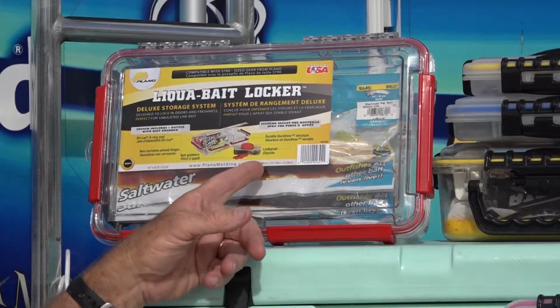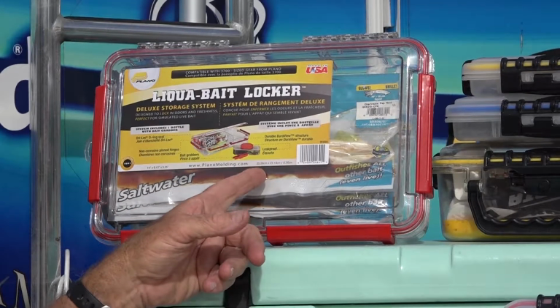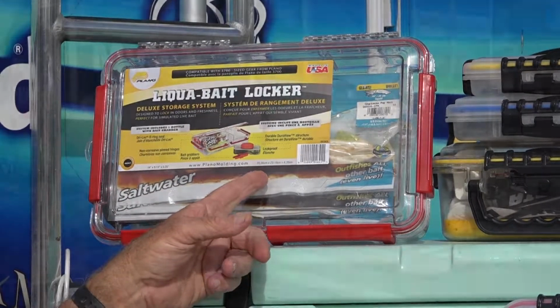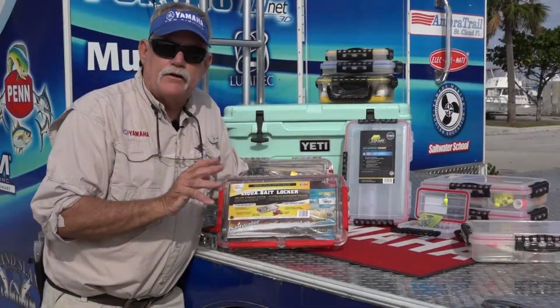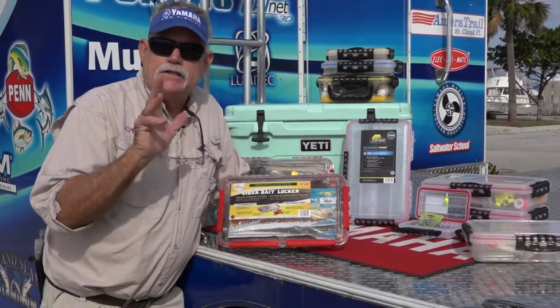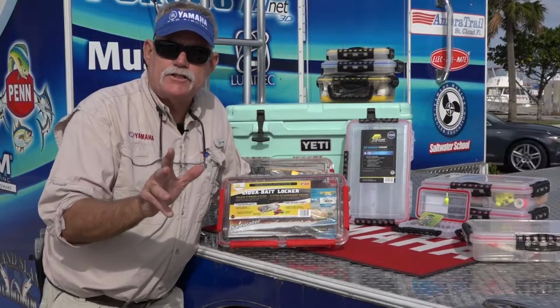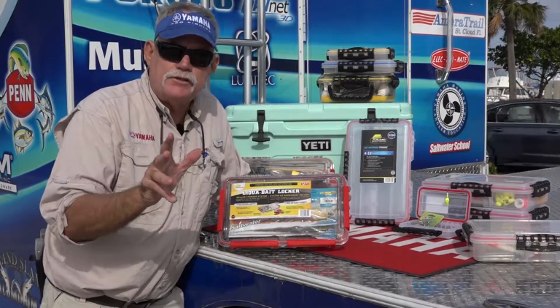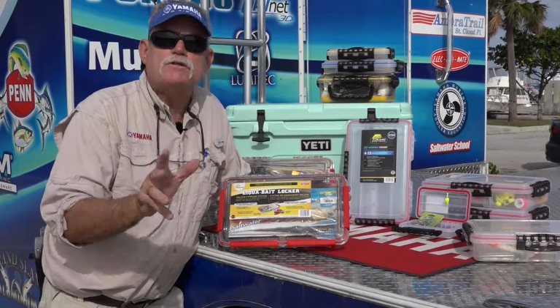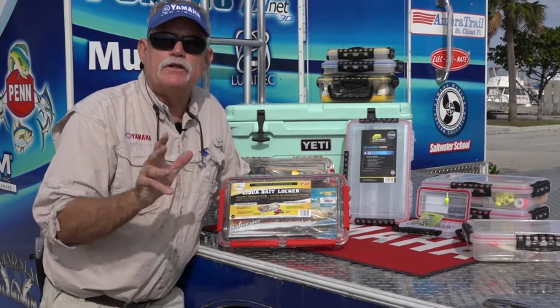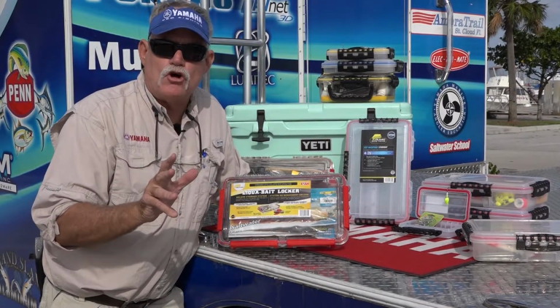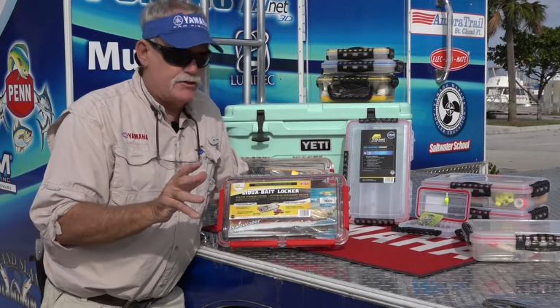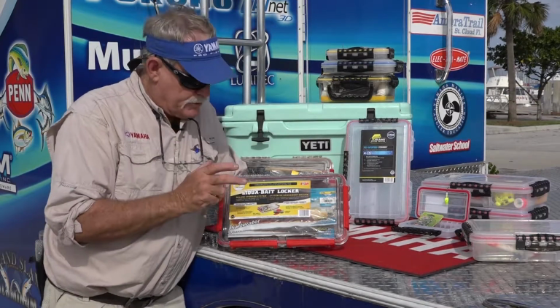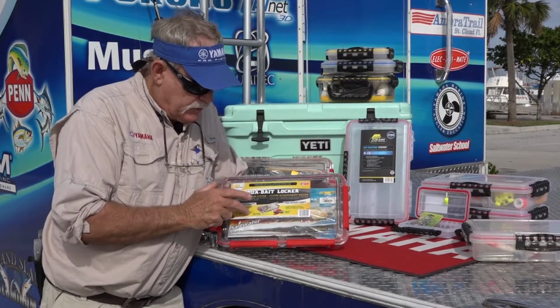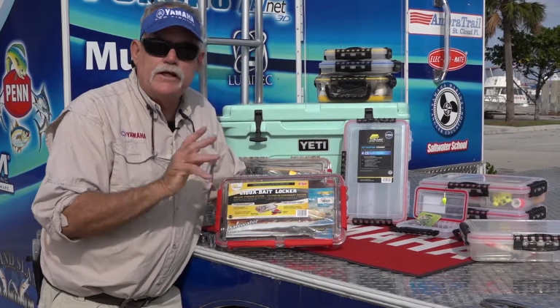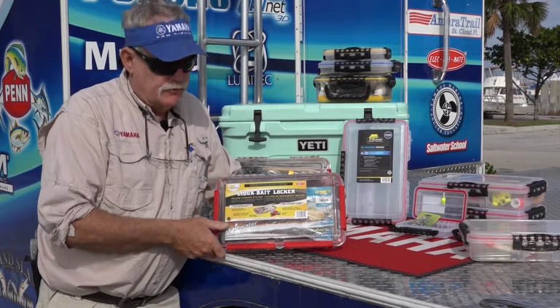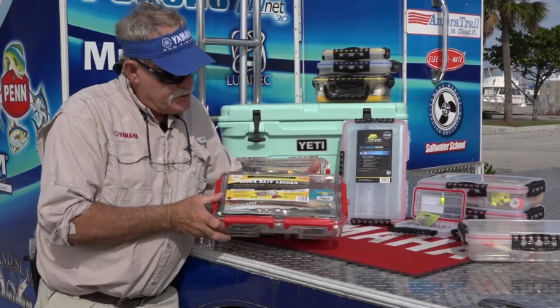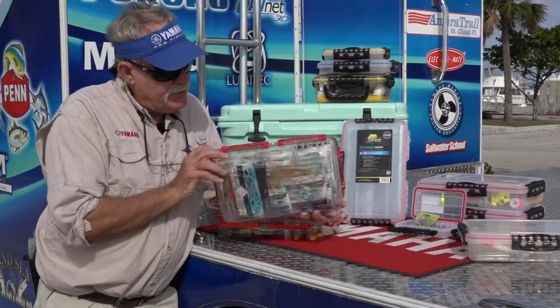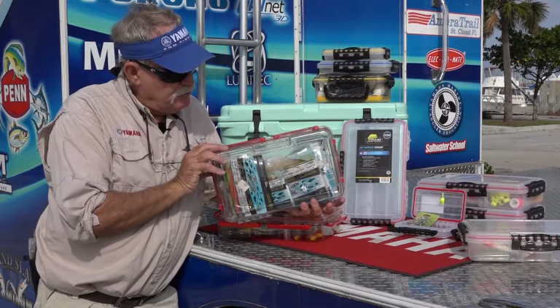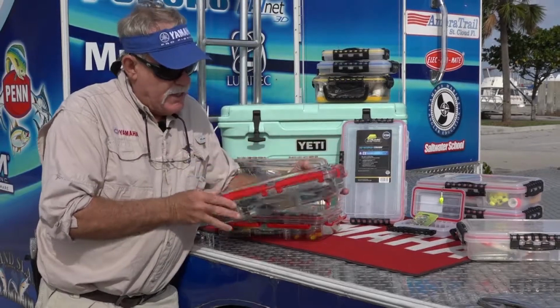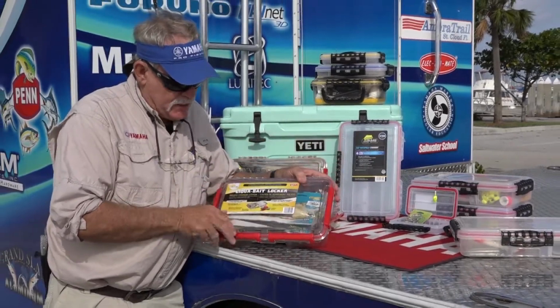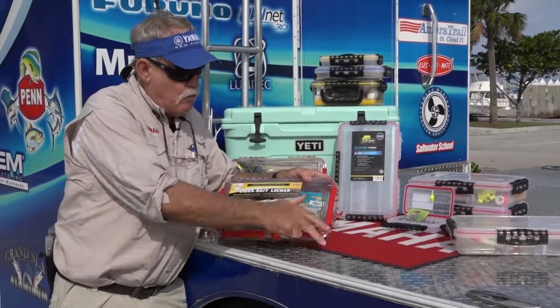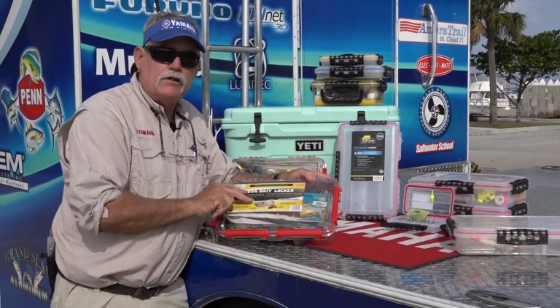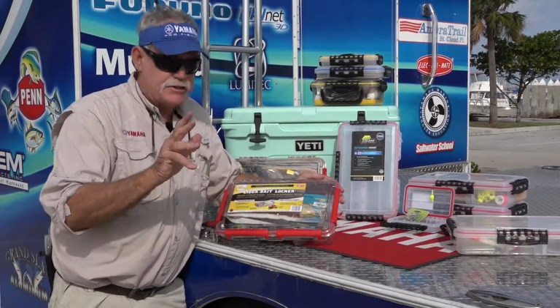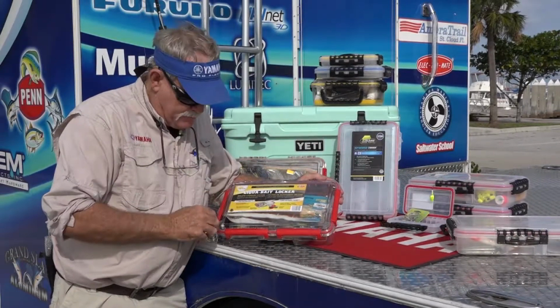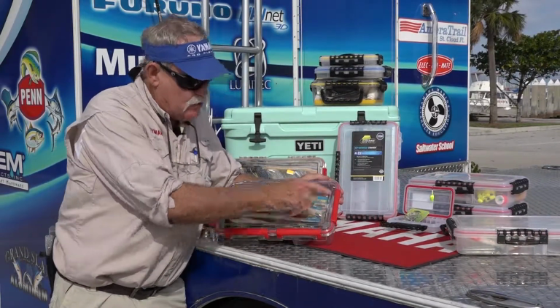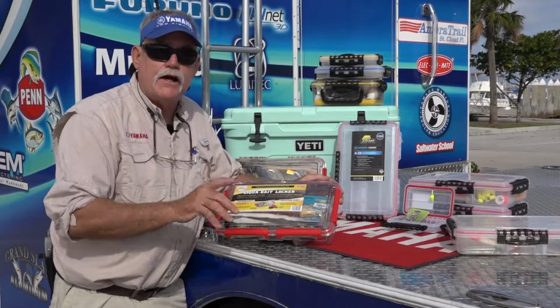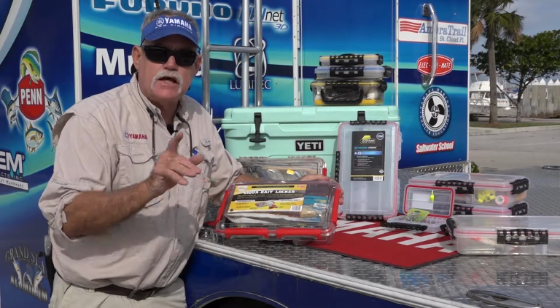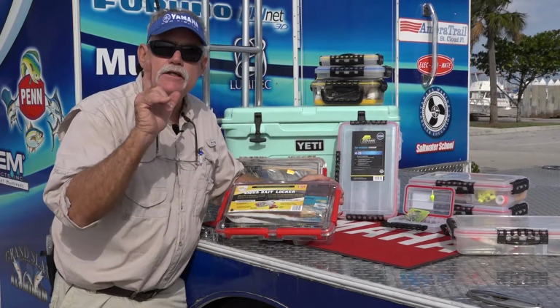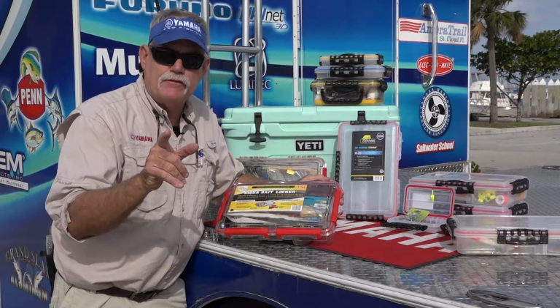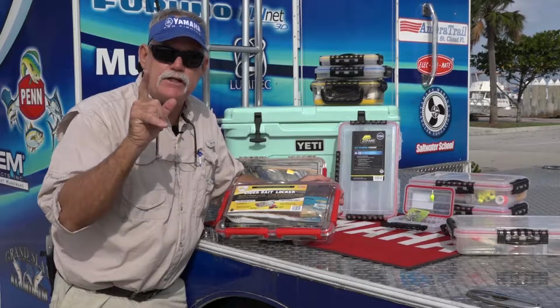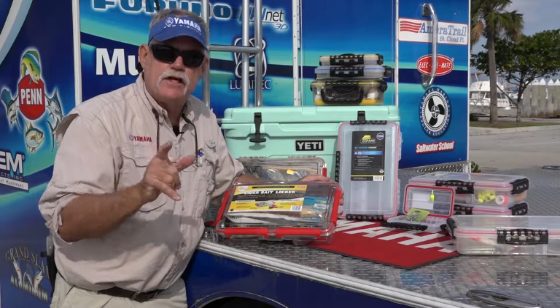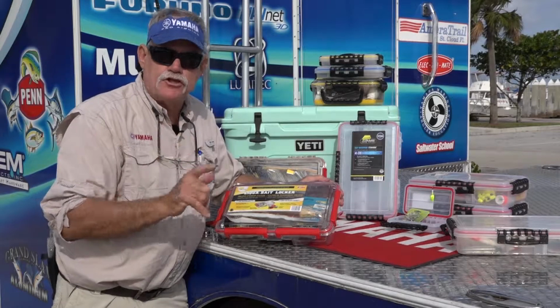Plano's new Liquibait Locker is a system engineered specifically for soft bait storage. It has a clear lid so you're able to see everything, and it's got four good latches to keep that O-ring nice and tight, keep everything sealed, safe and secure.